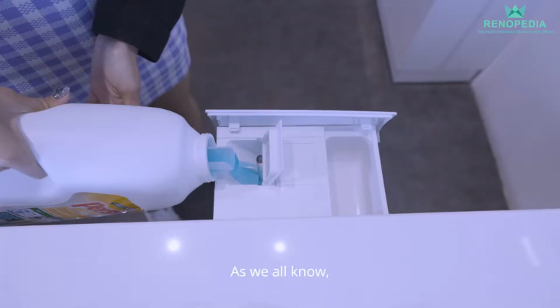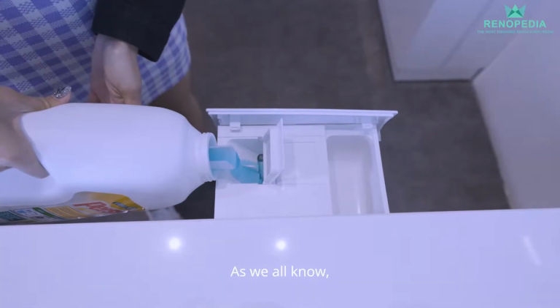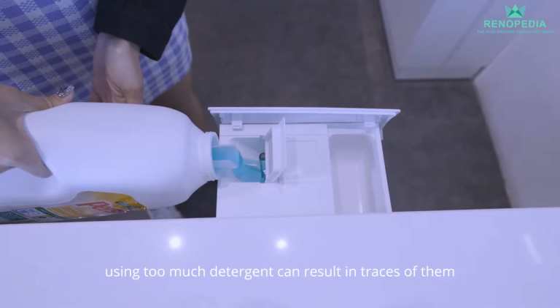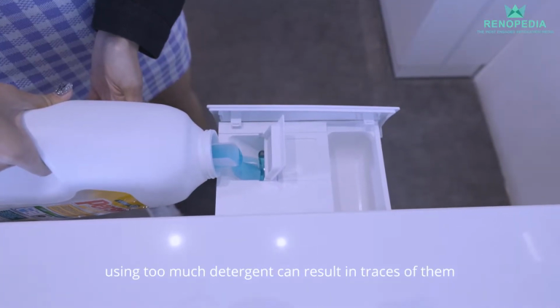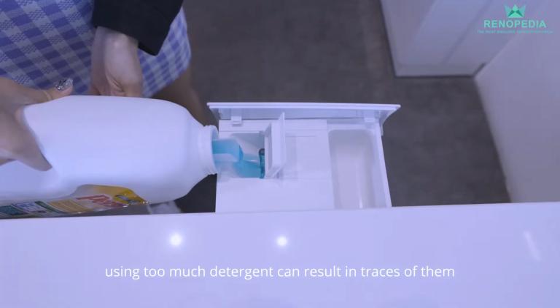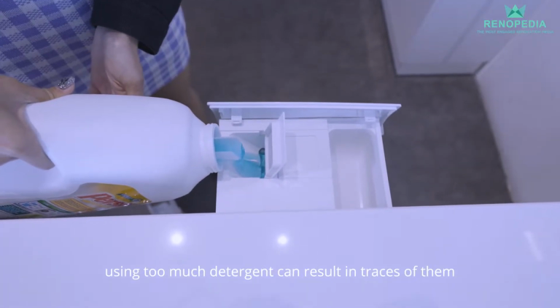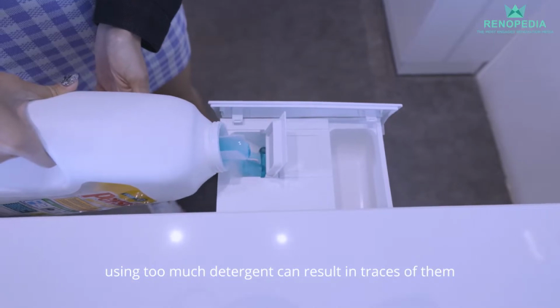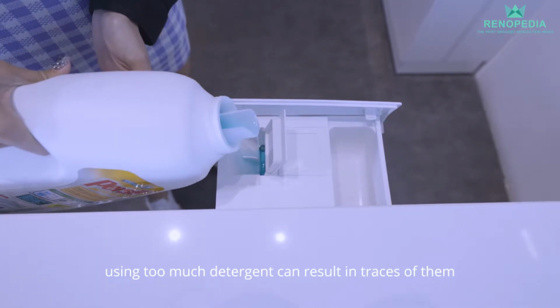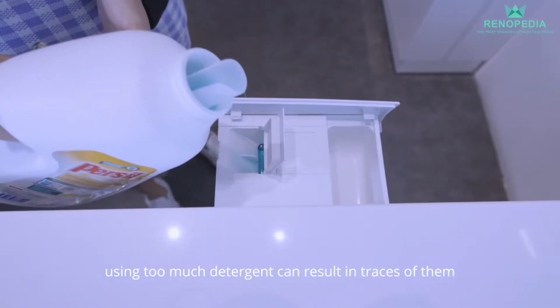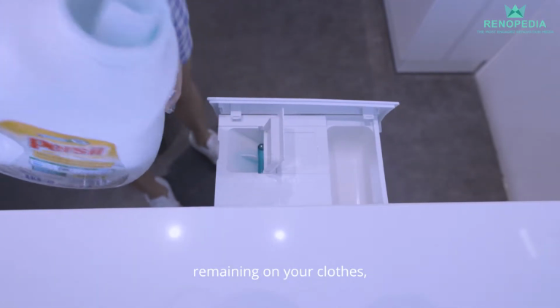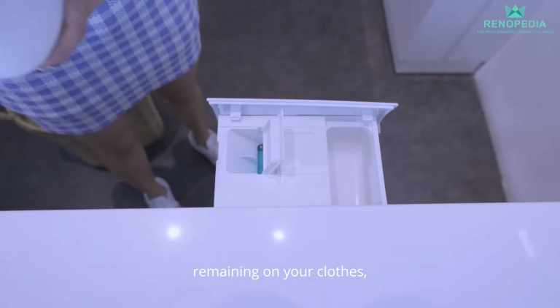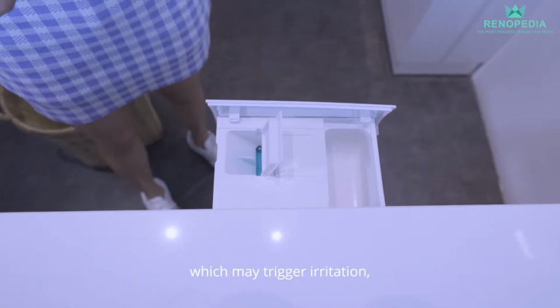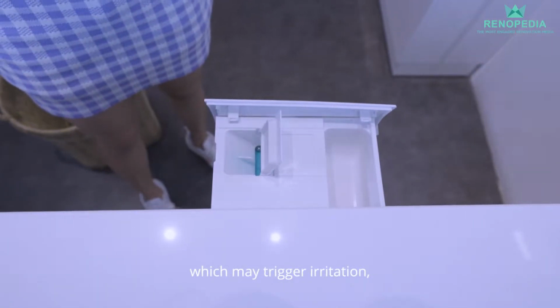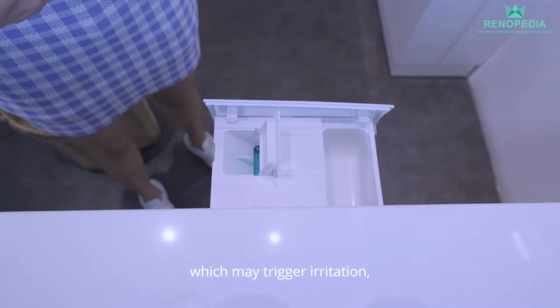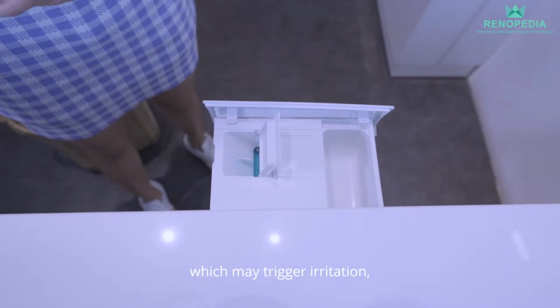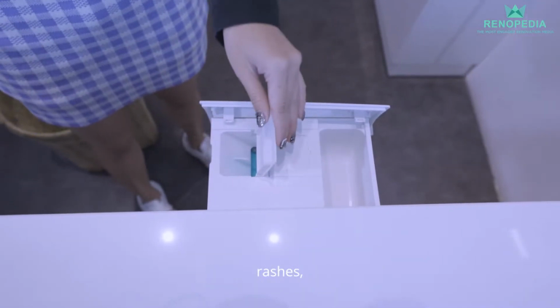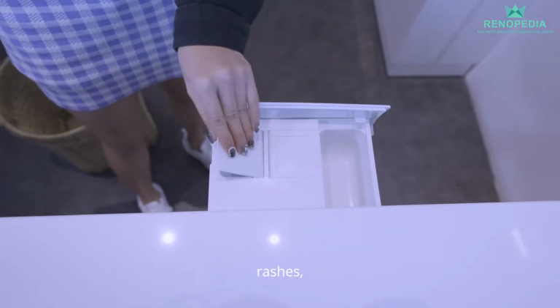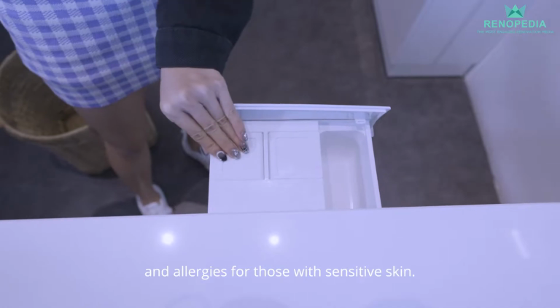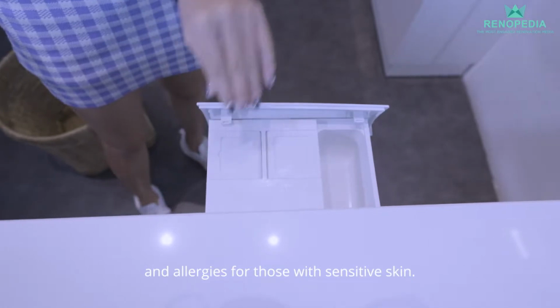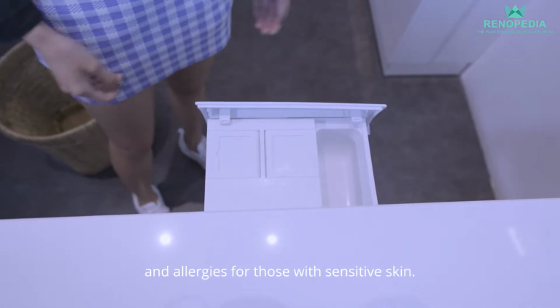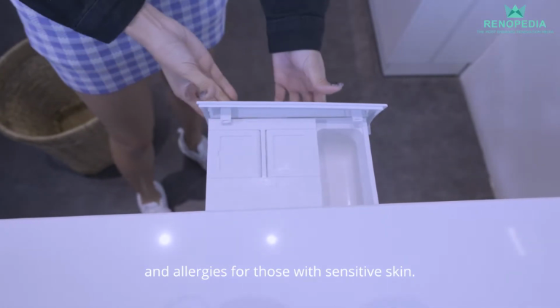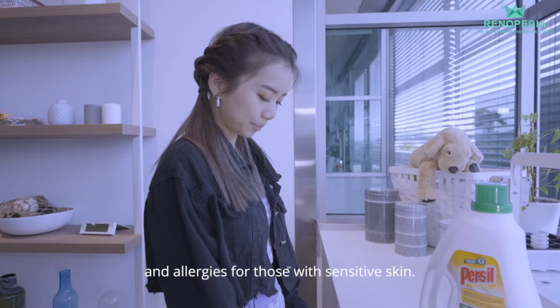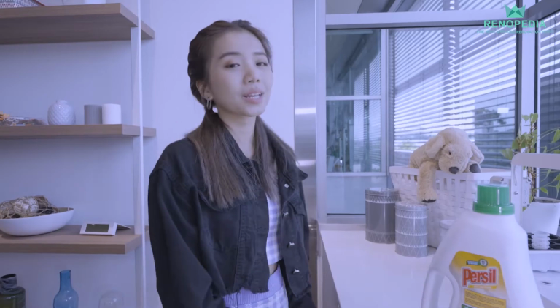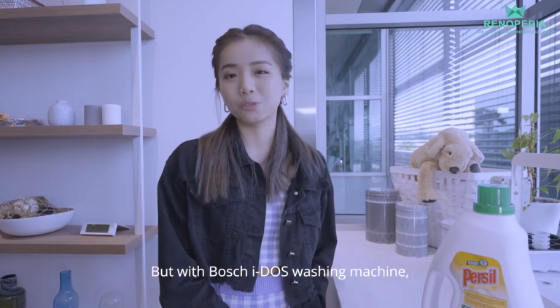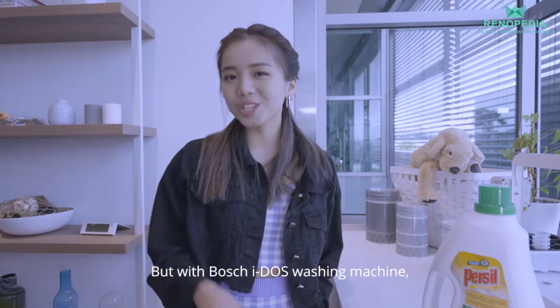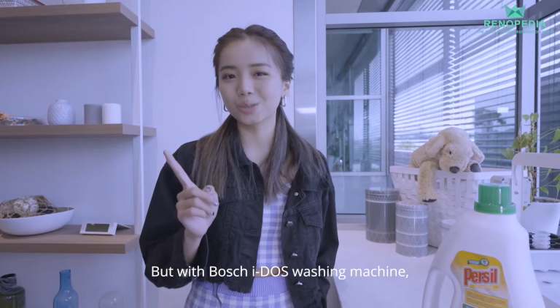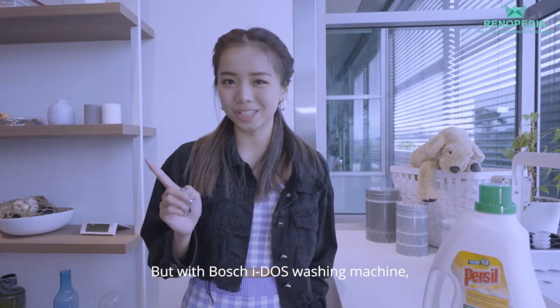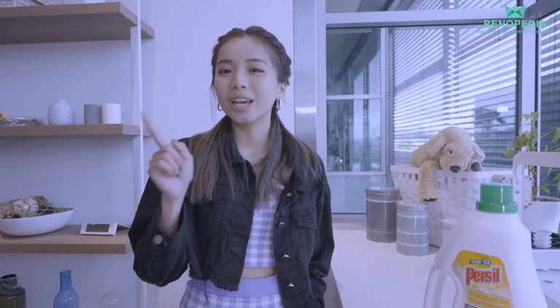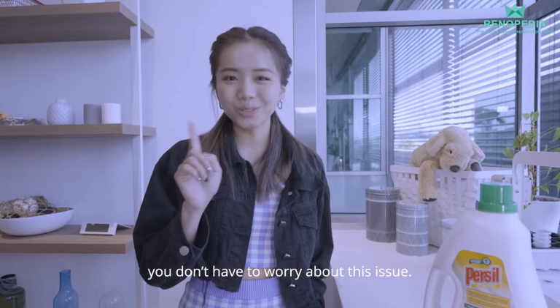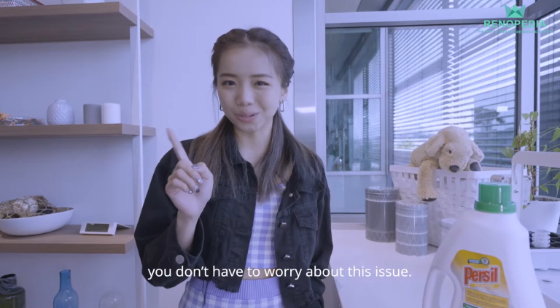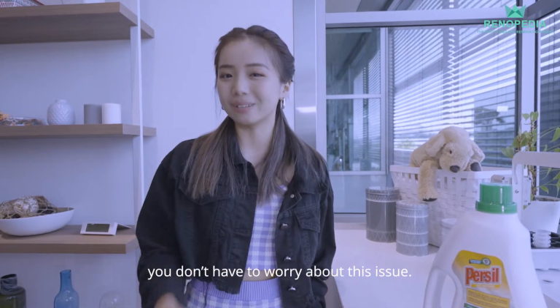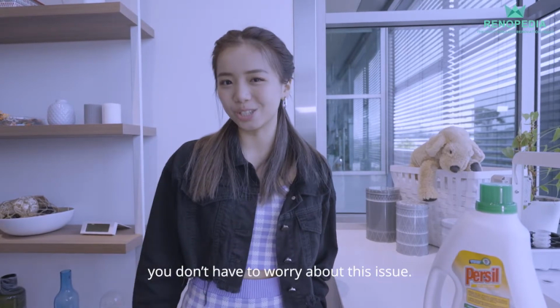As we all know, using too much detergent can result in traces of them remaining on your clothes, which may trigger irritation, rashes and allergies for those with sensitive skin. But with the Bosch Eidos washing machine, you don't have to worry about this issue.